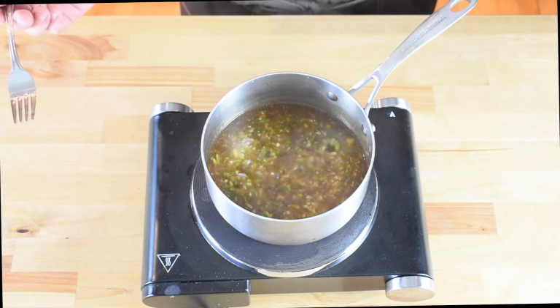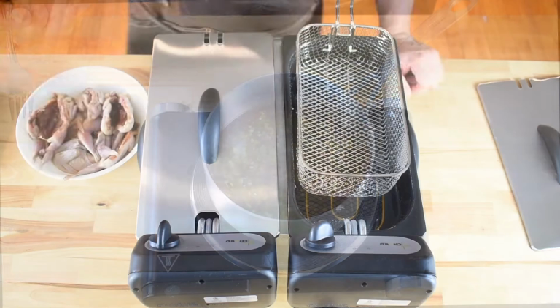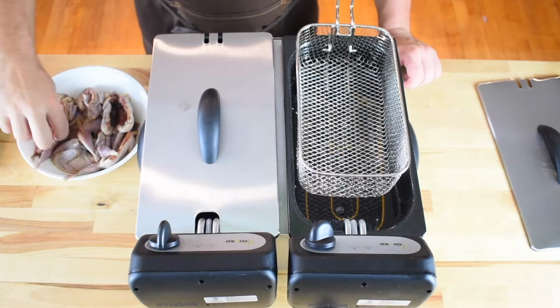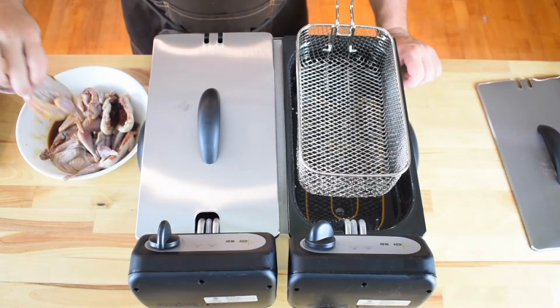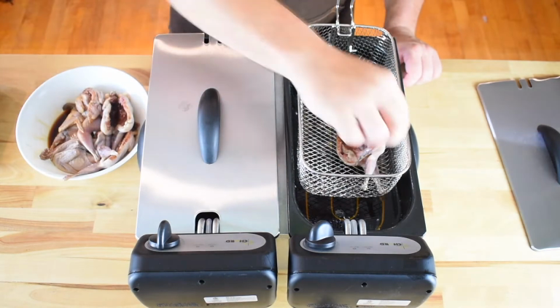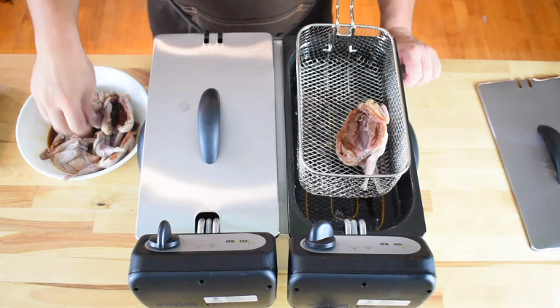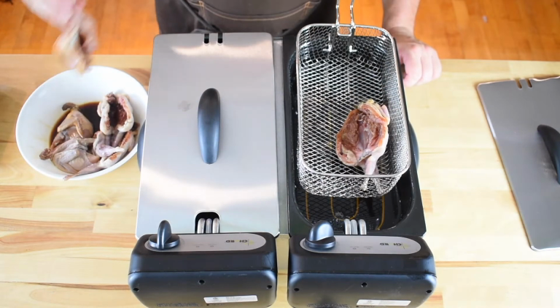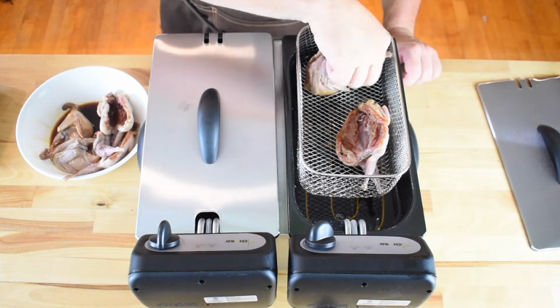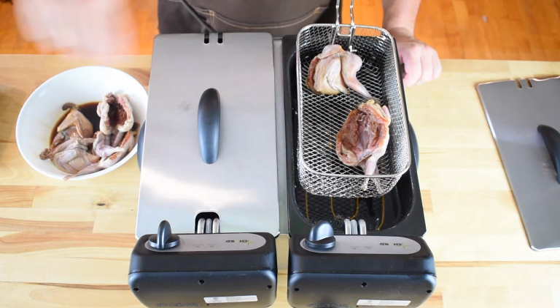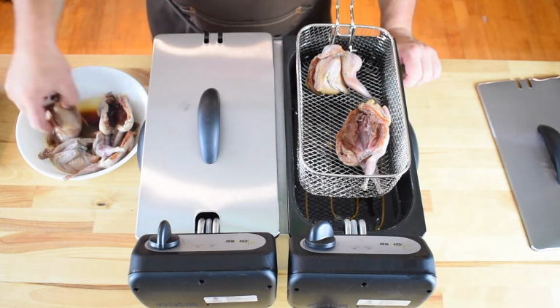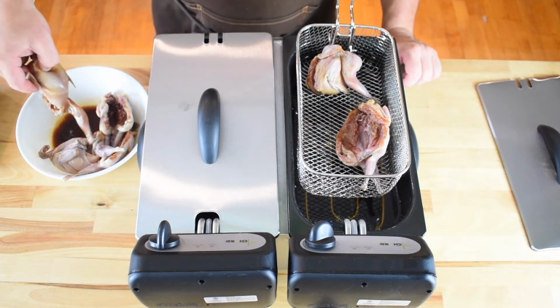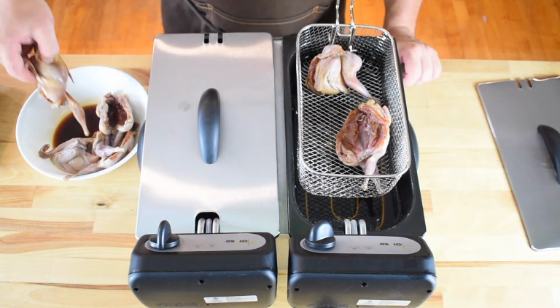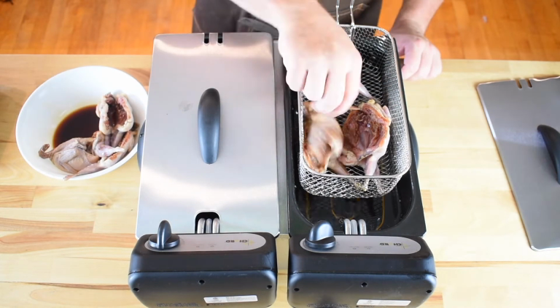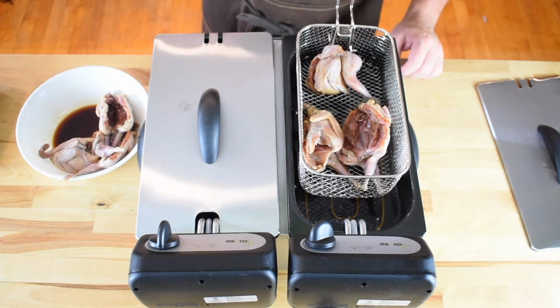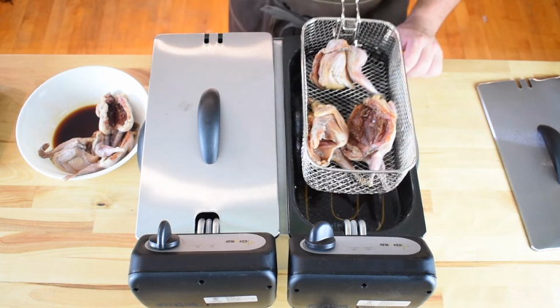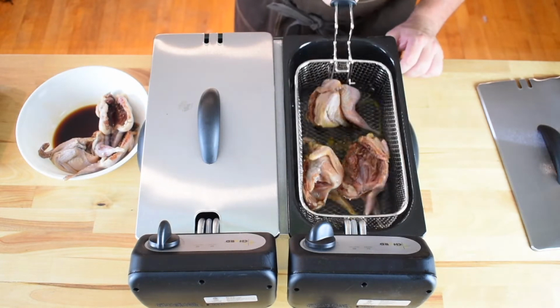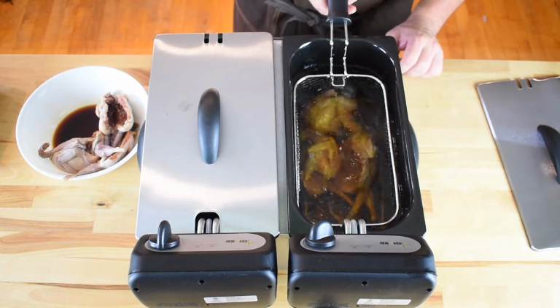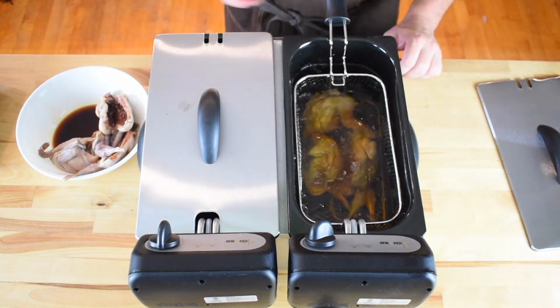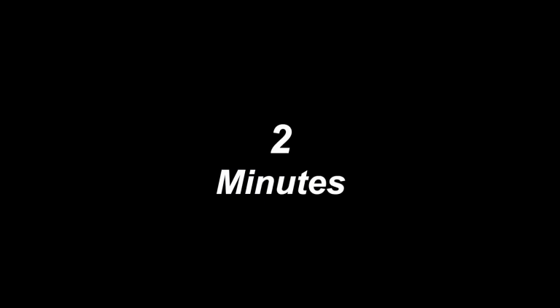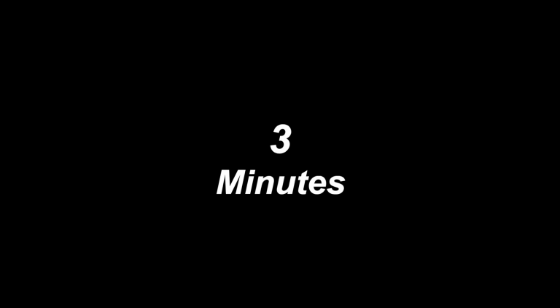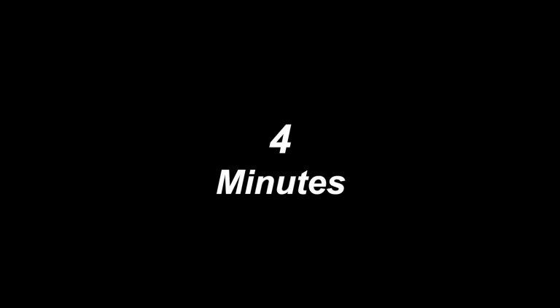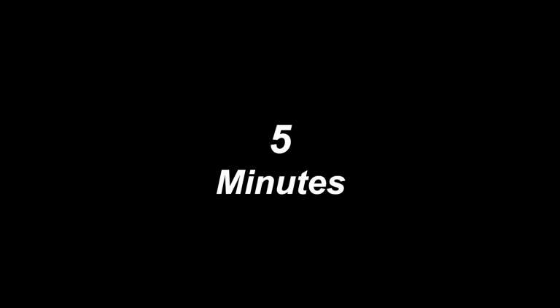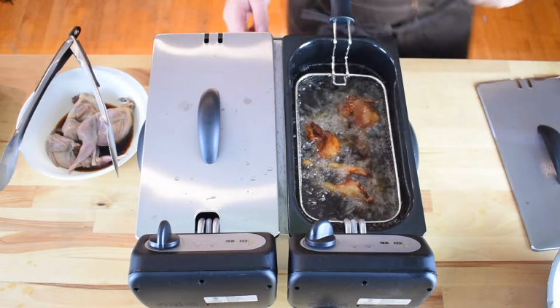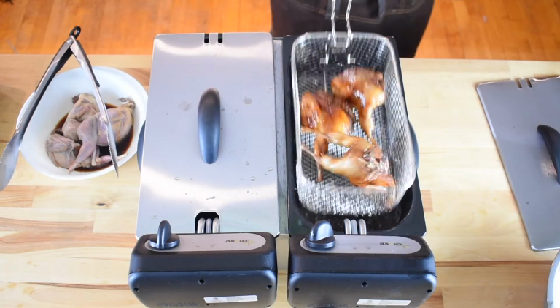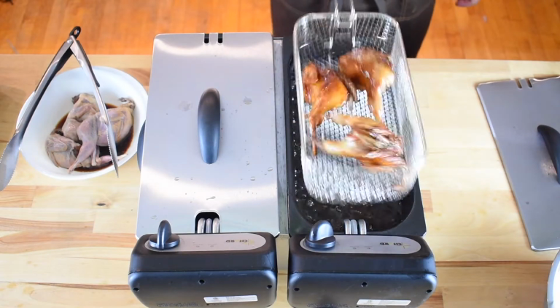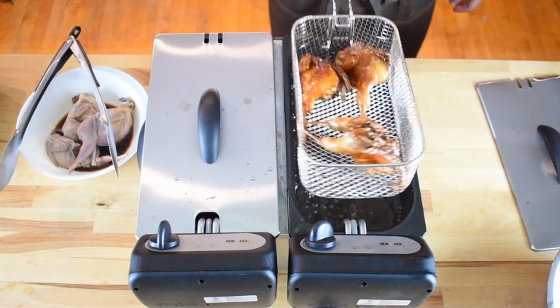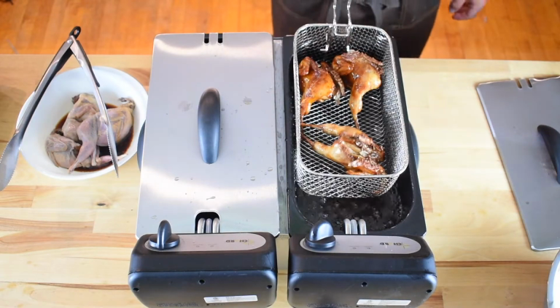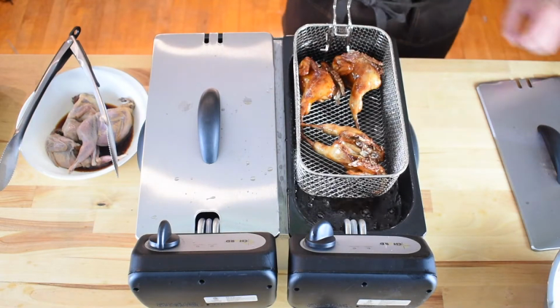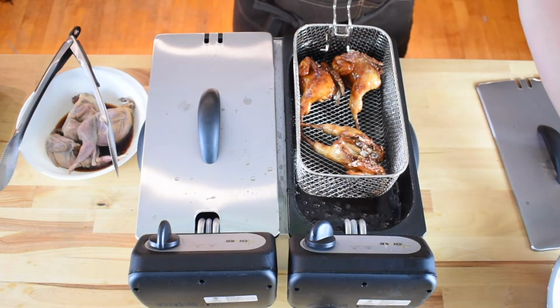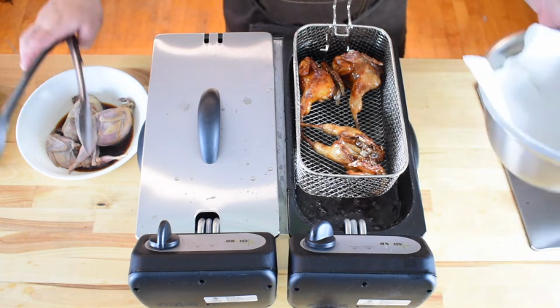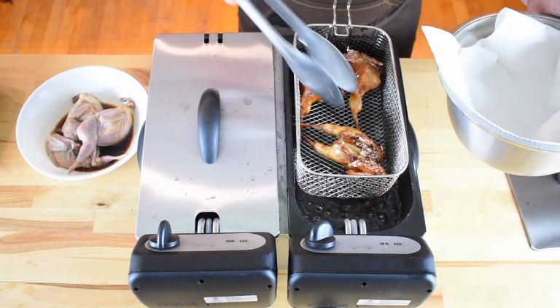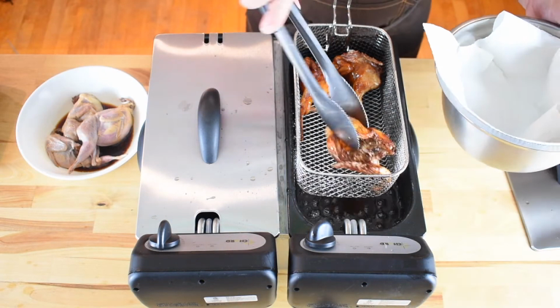We're then going to fry the quail for six minutes in oil set at 325 degrees Fahrenheit. Shake the oil off and drain on paper towels.